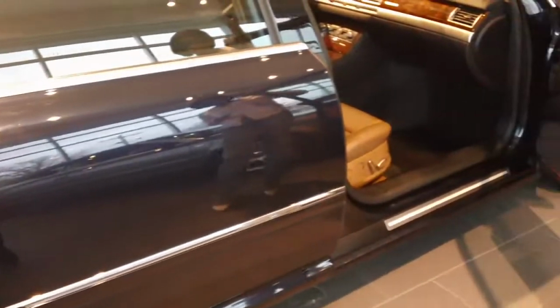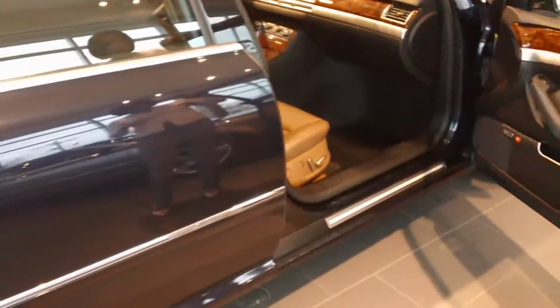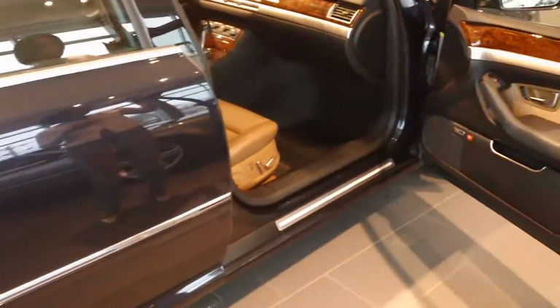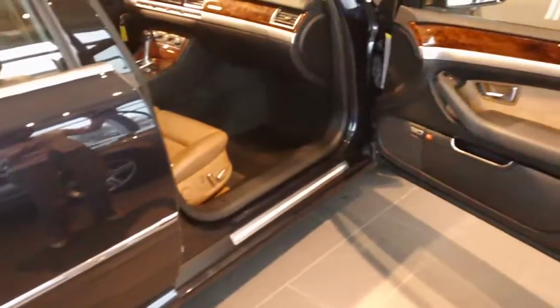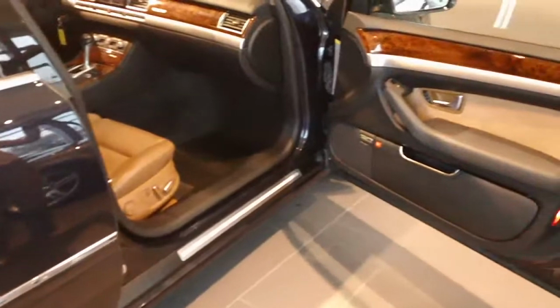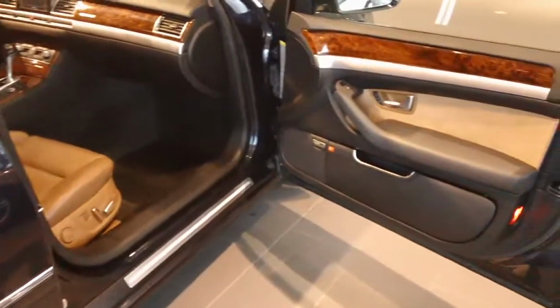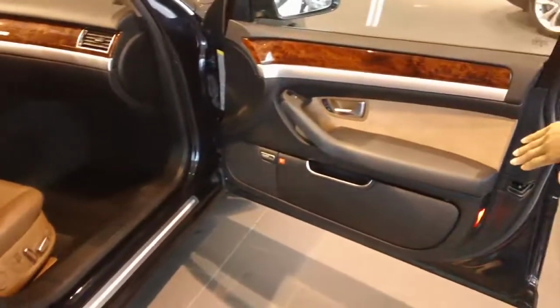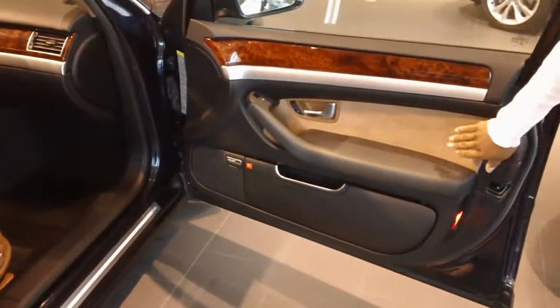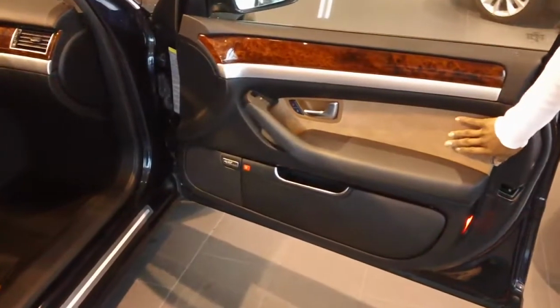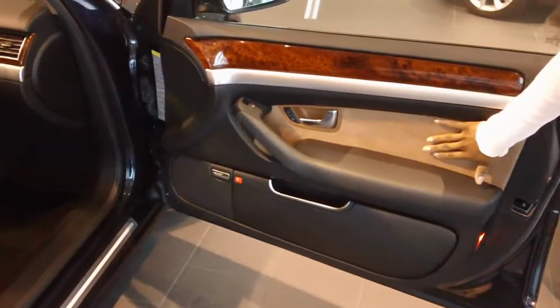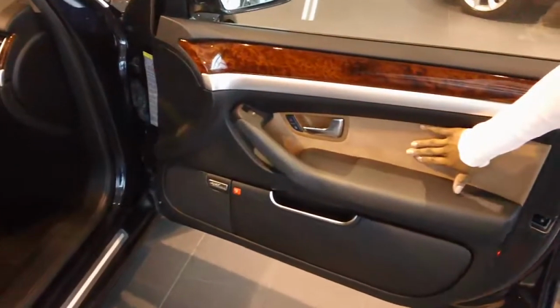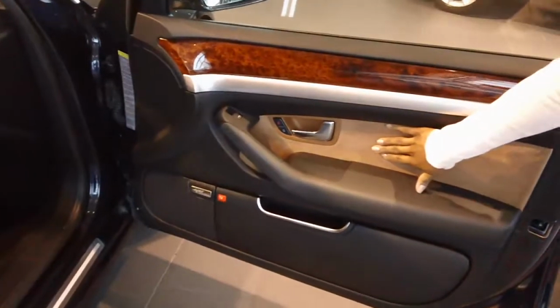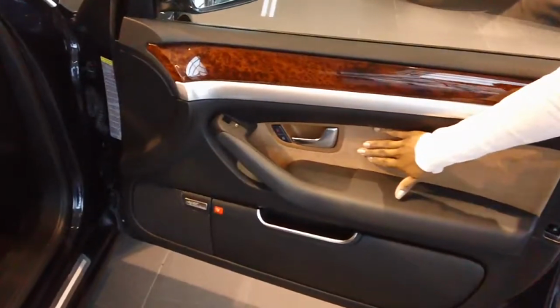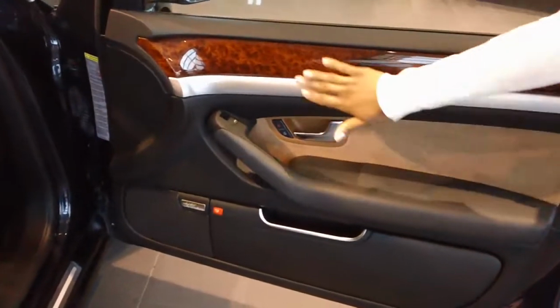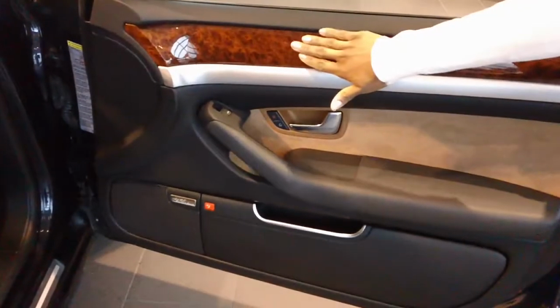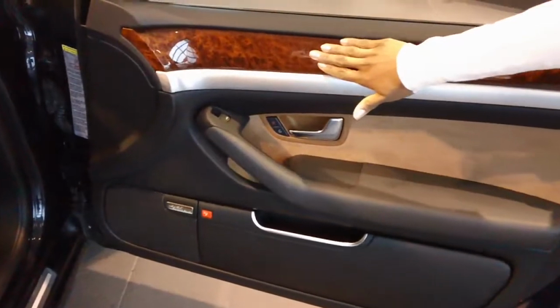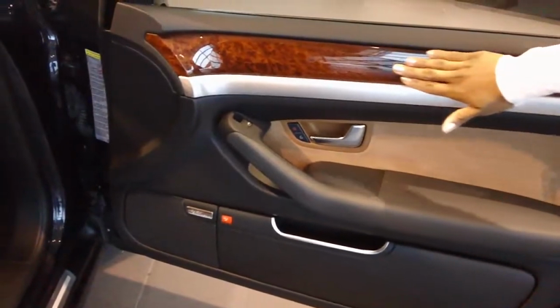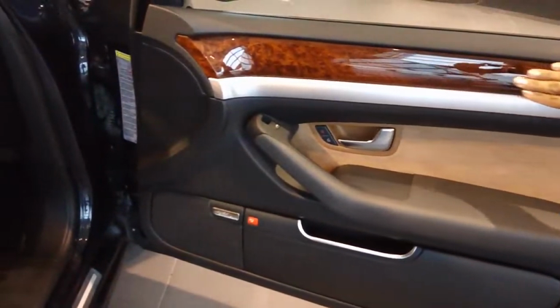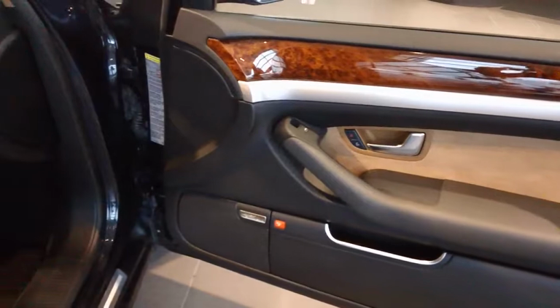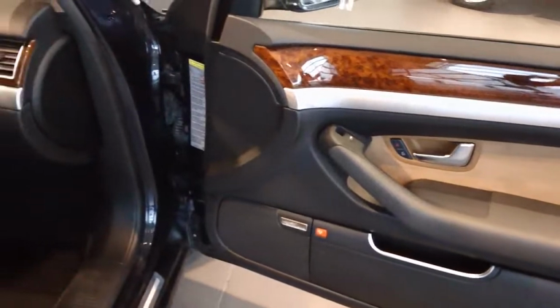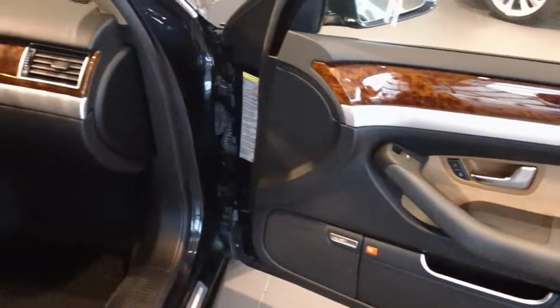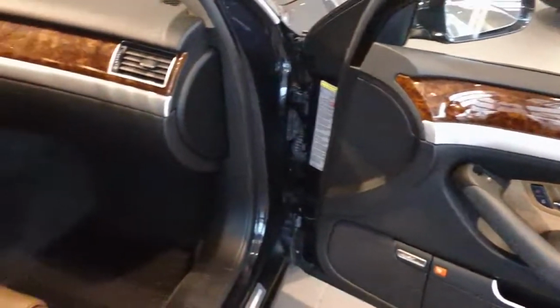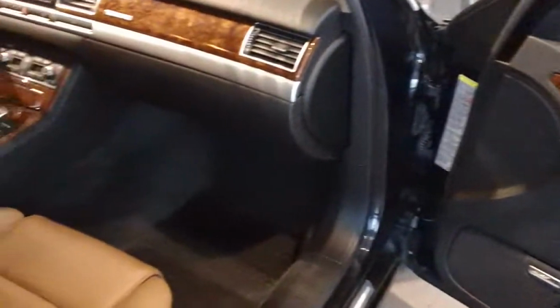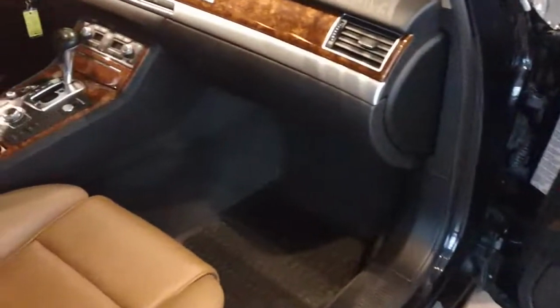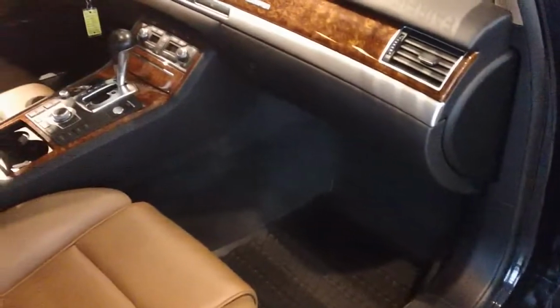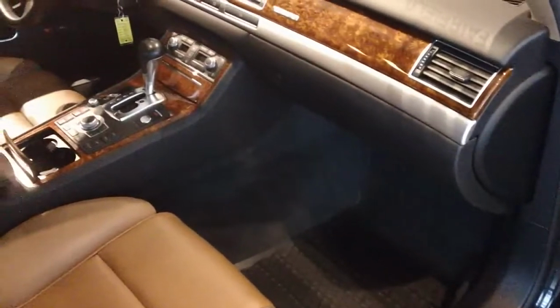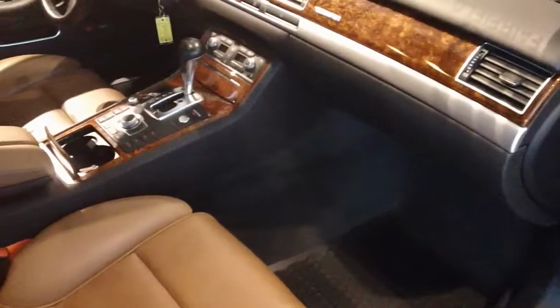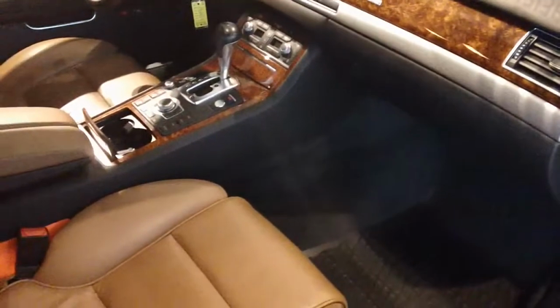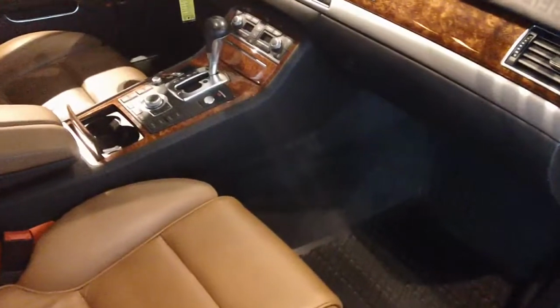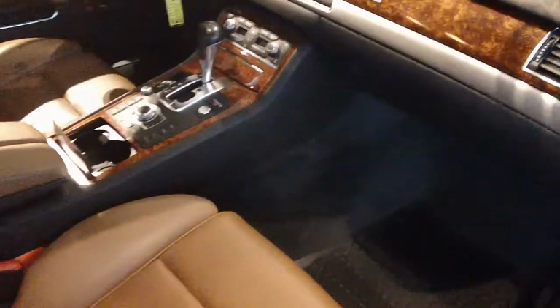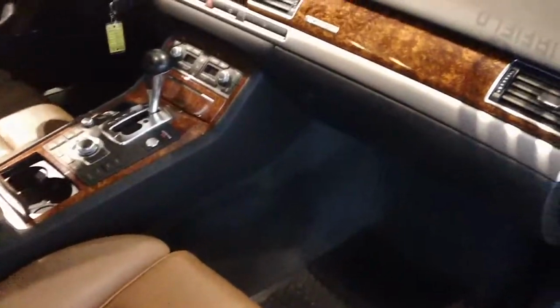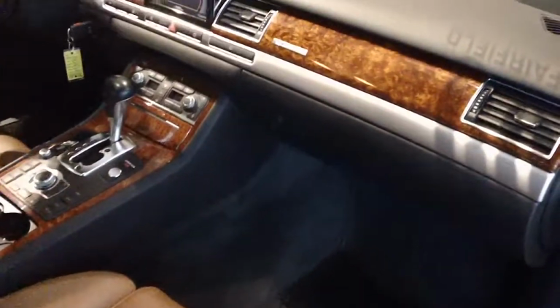On the interior, you have the amaretto with a suede, beautiful wood trim — real wood — a Bose stereo with an upgraded surround sound system.